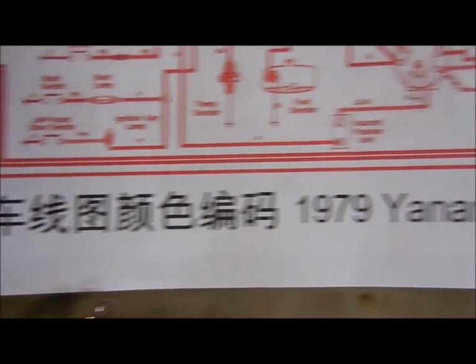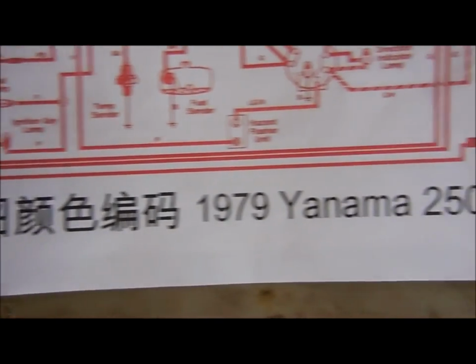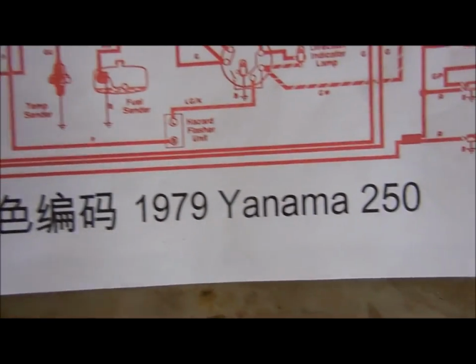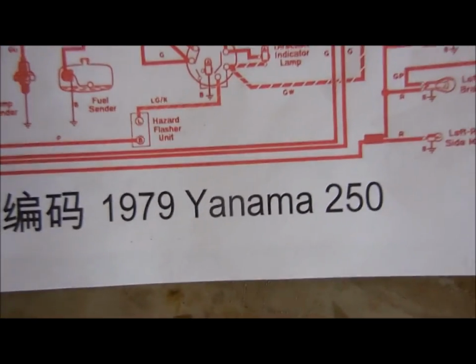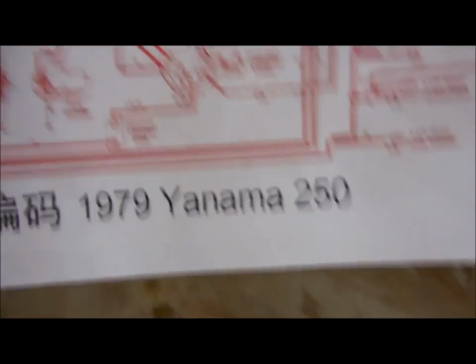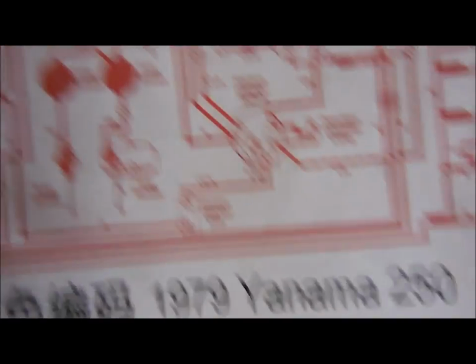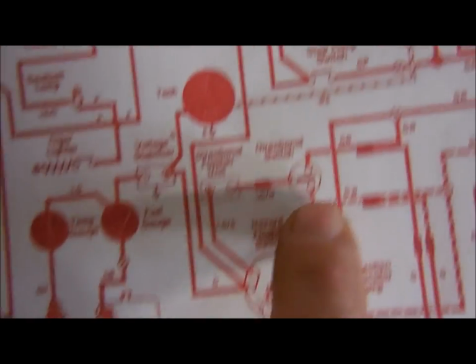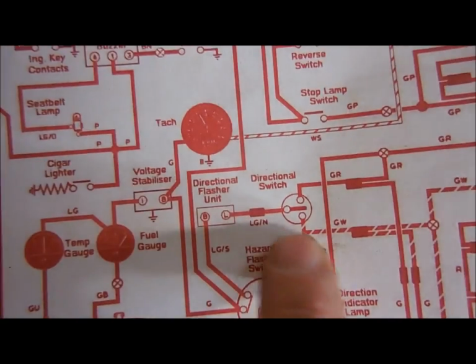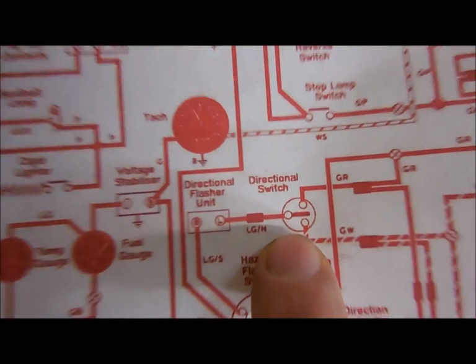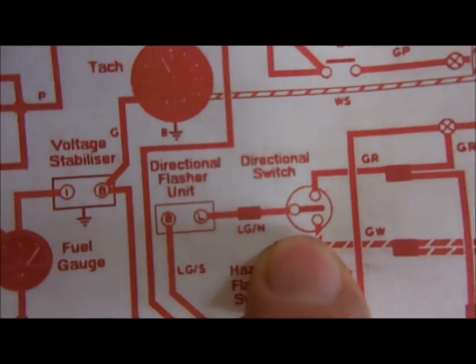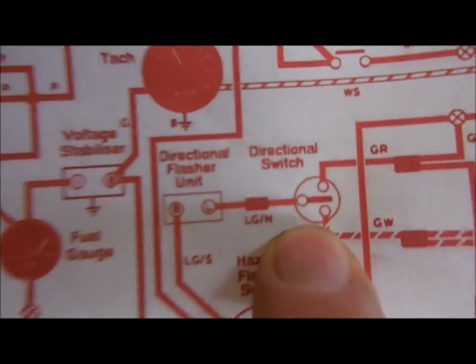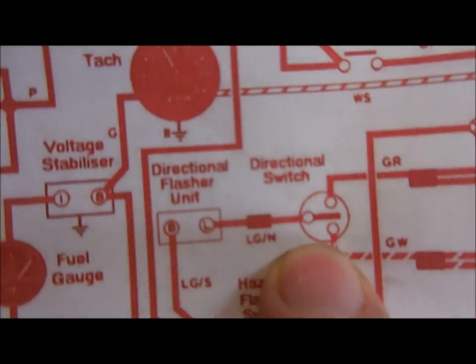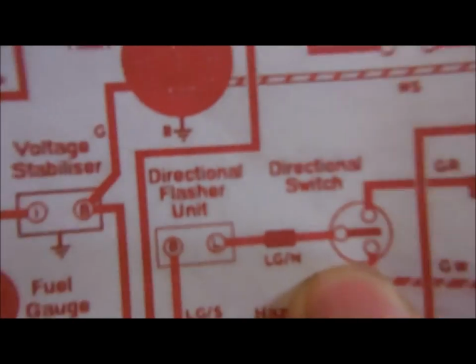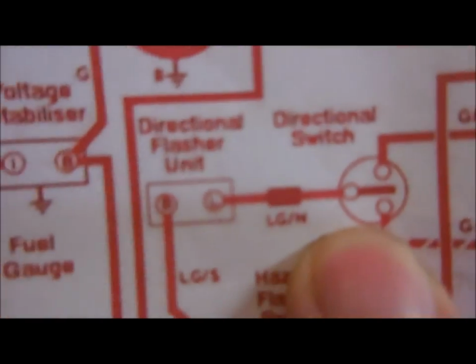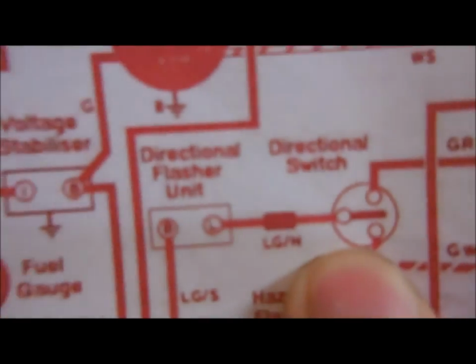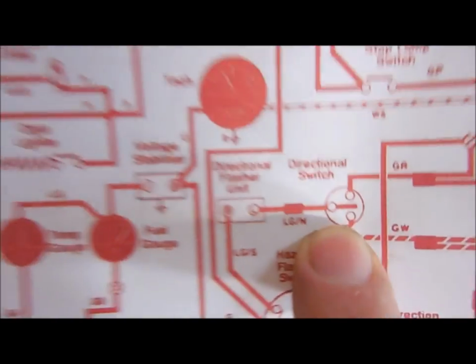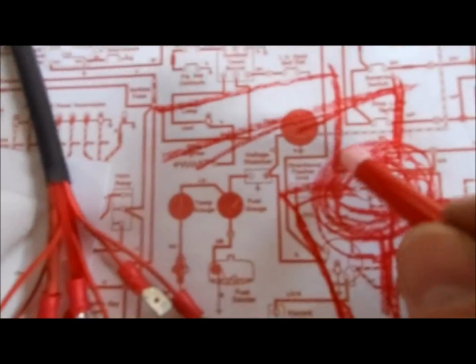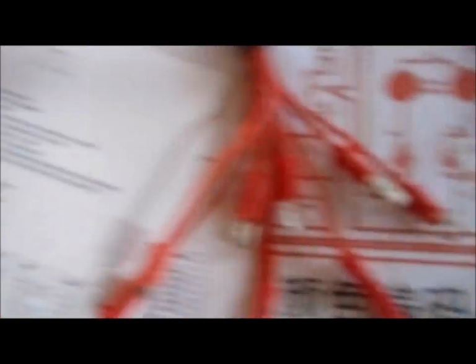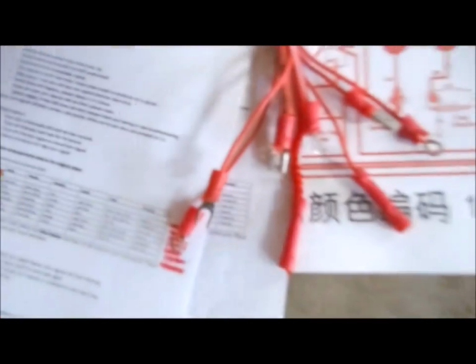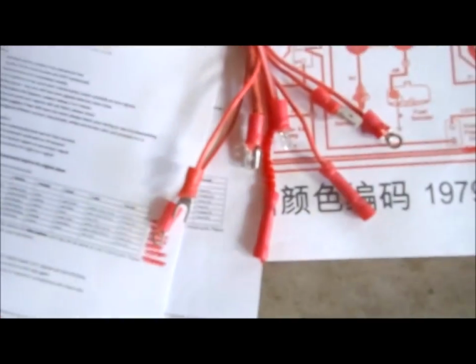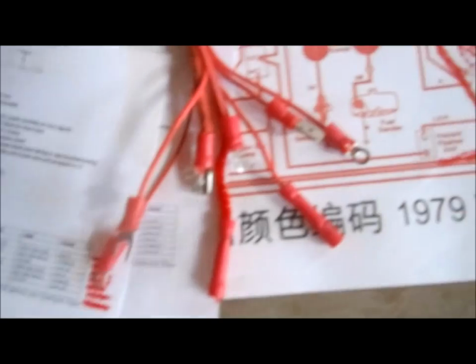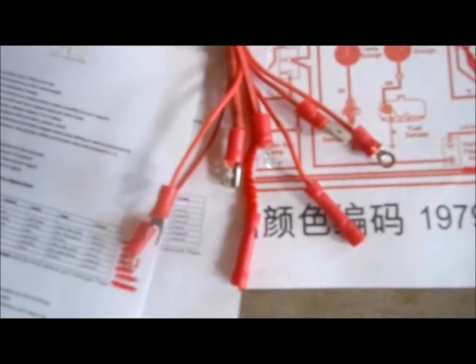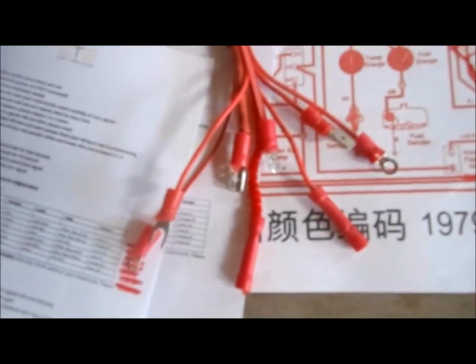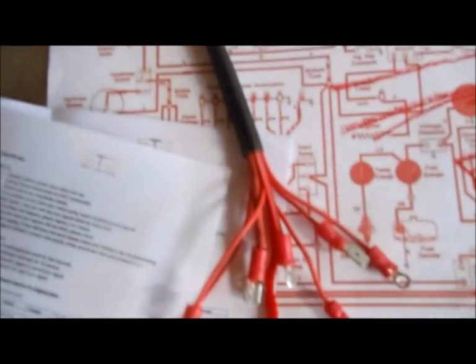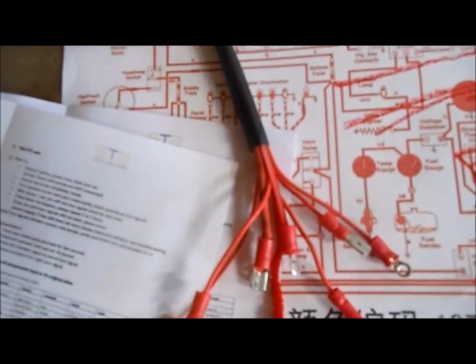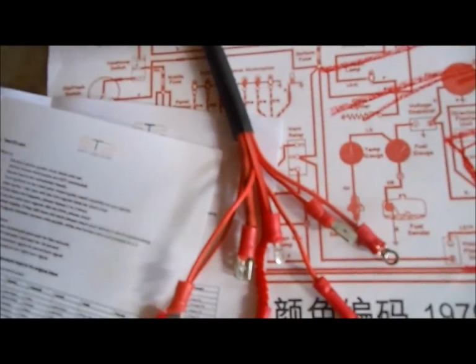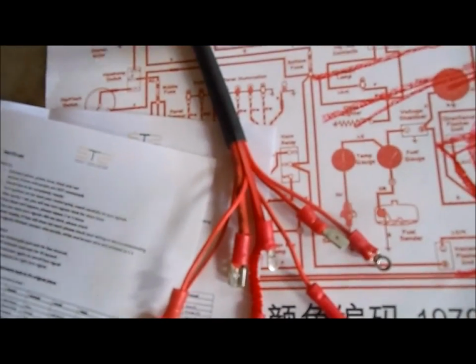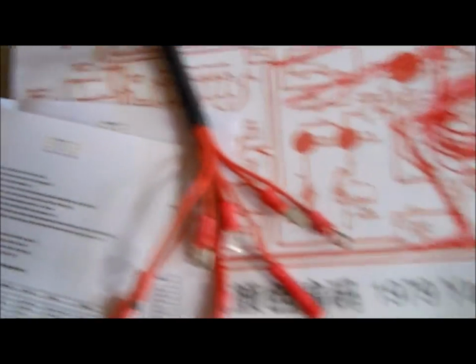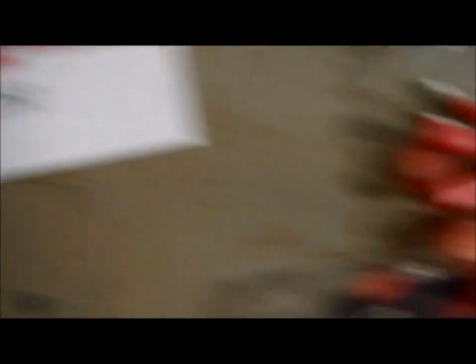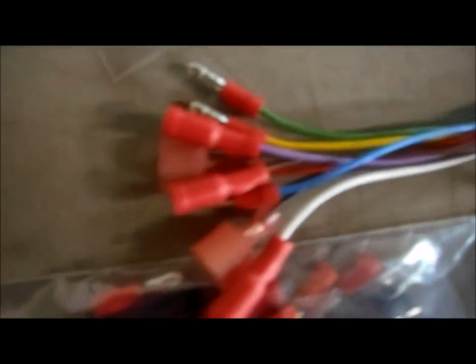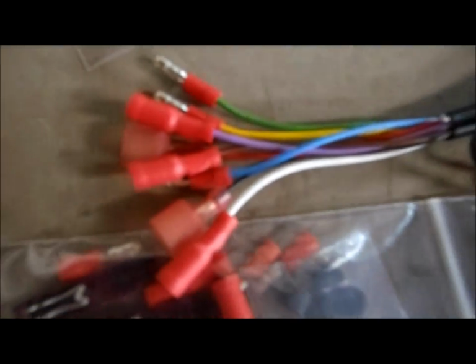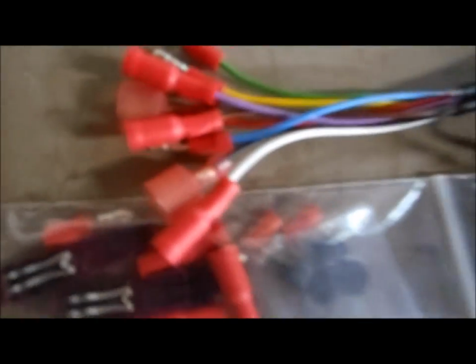I found the Yanomaw wiring diagram, and here's the directional switch that we're looking for. You need to trace these wires back, confirm their proper position, and then wire it into the new harness.